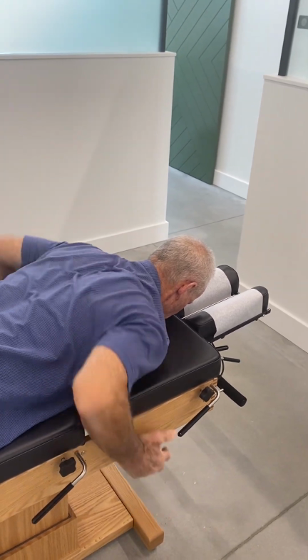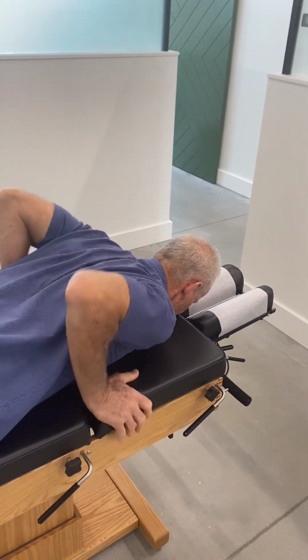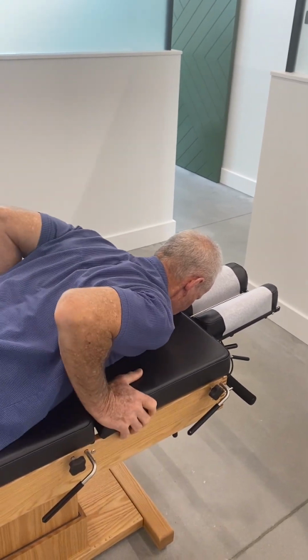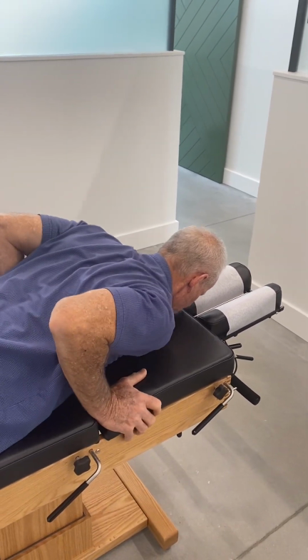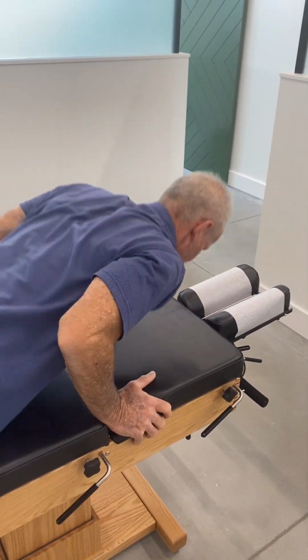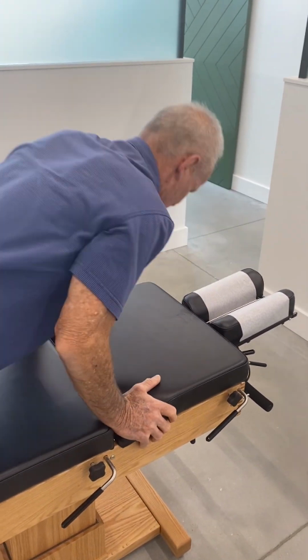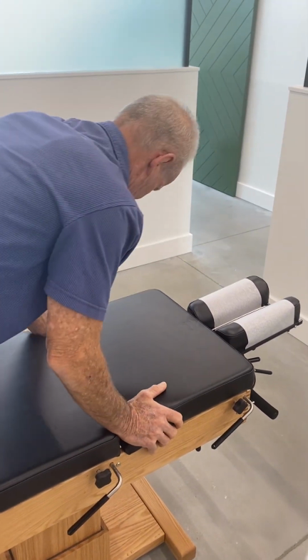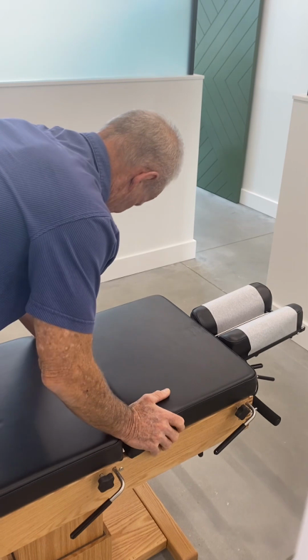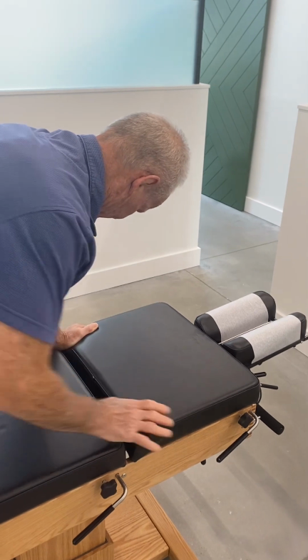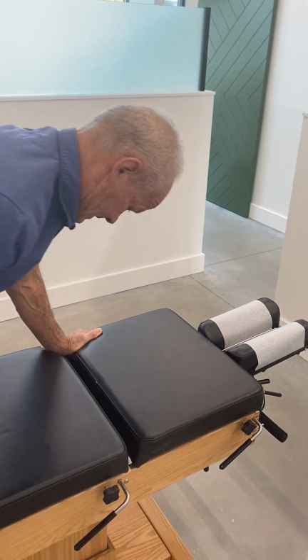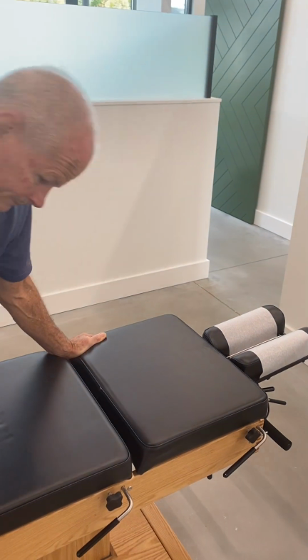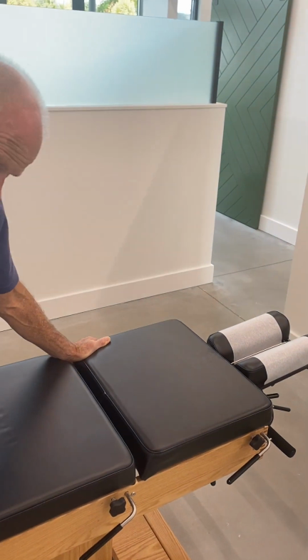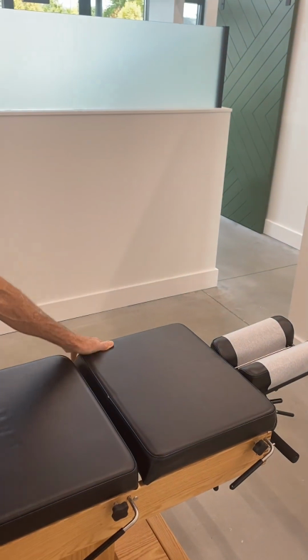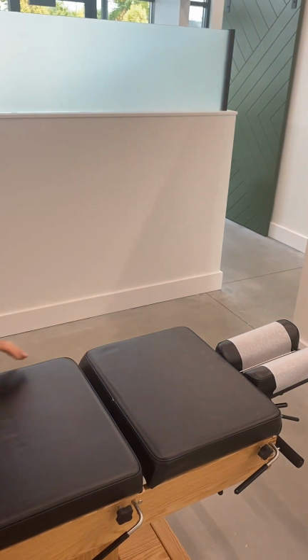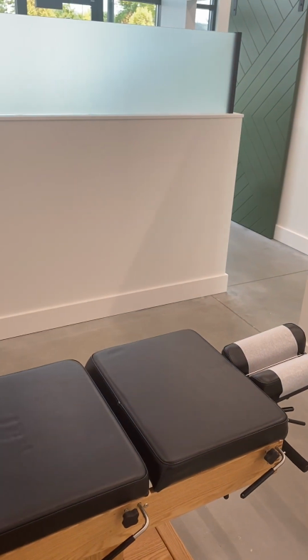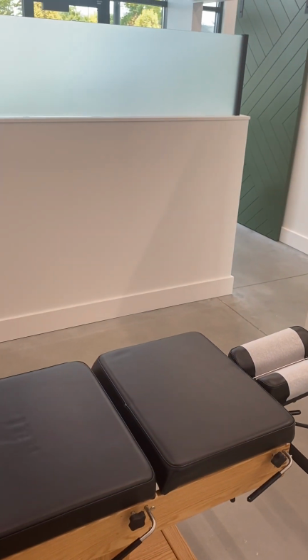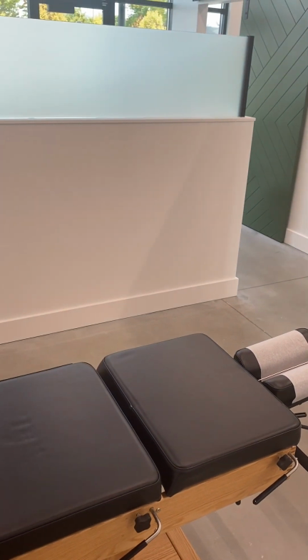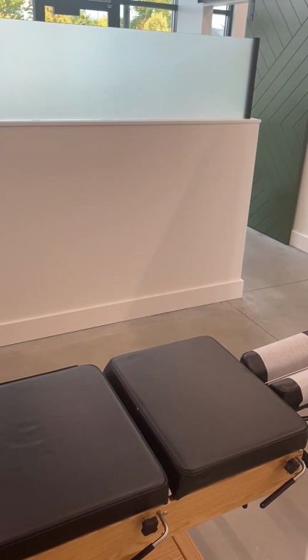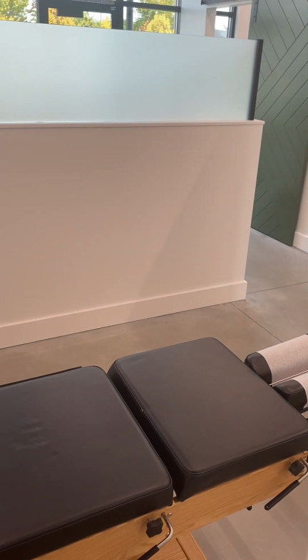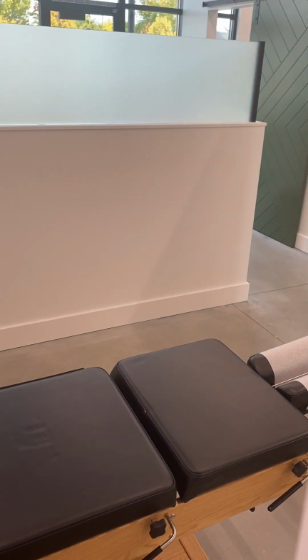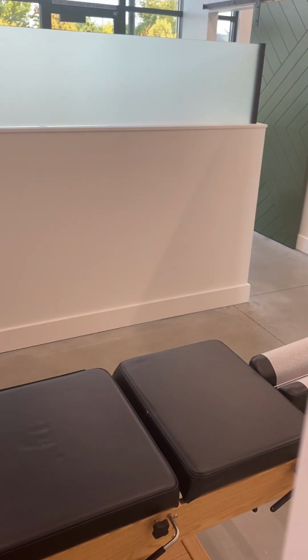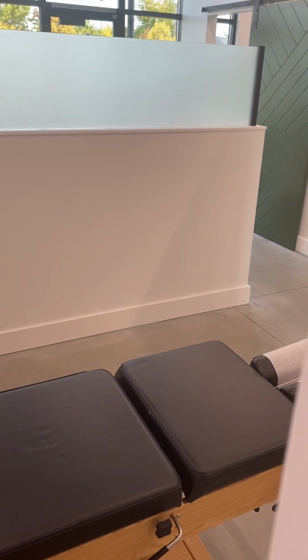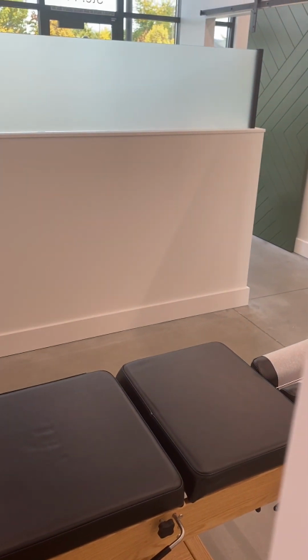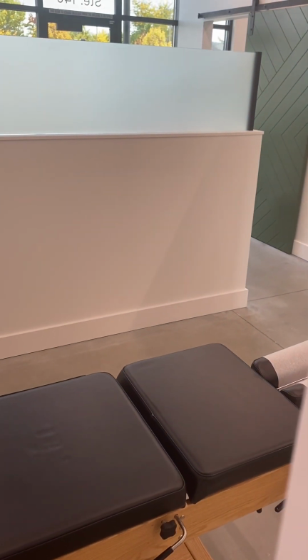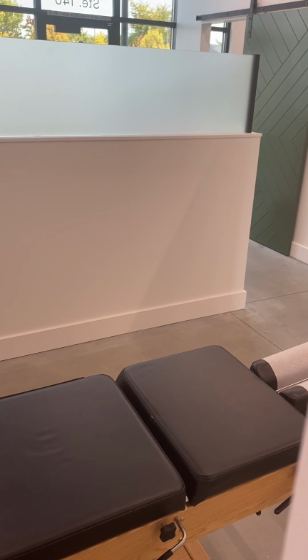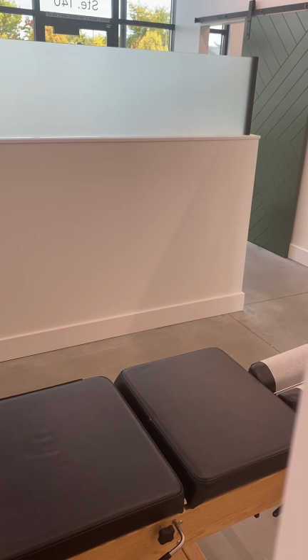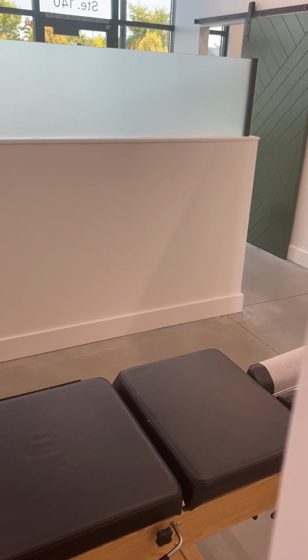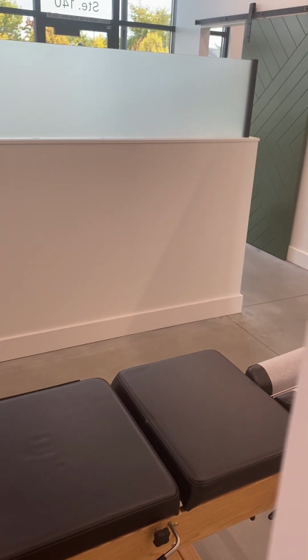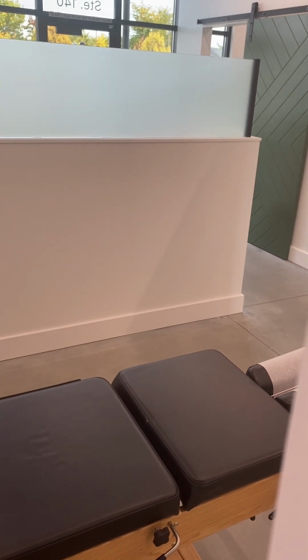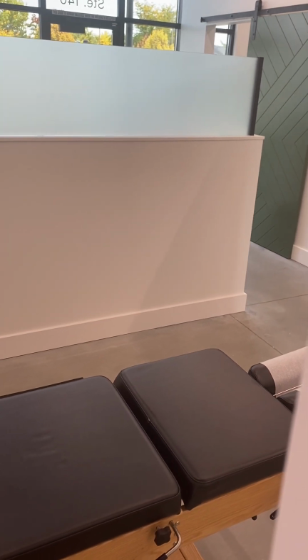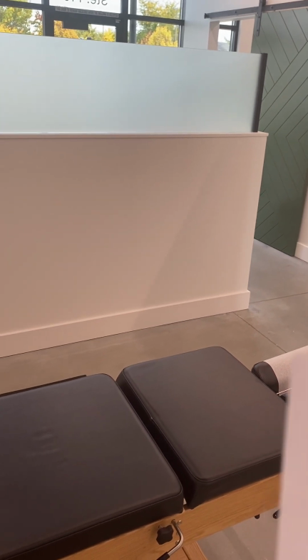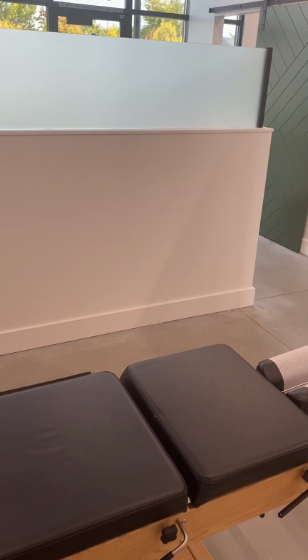That's the routine. Each of these exercises, you're going to do 10 repetitions and do two sets a day for one week, and then two sets every other day thereafter. Thank you.